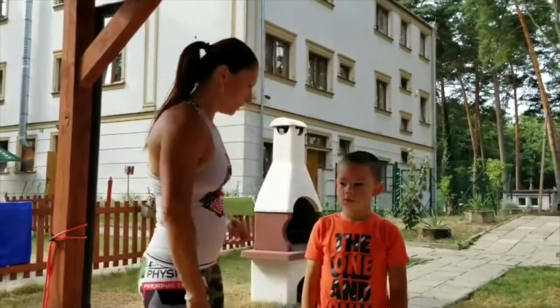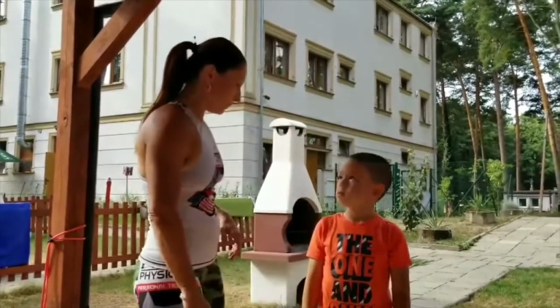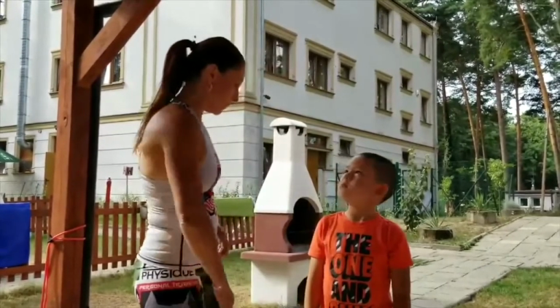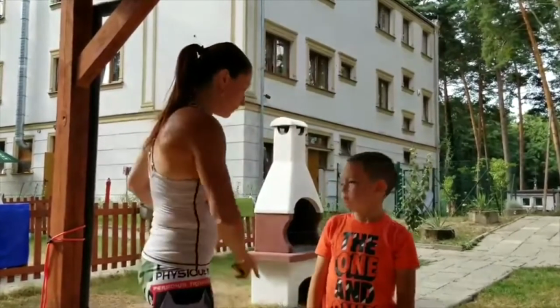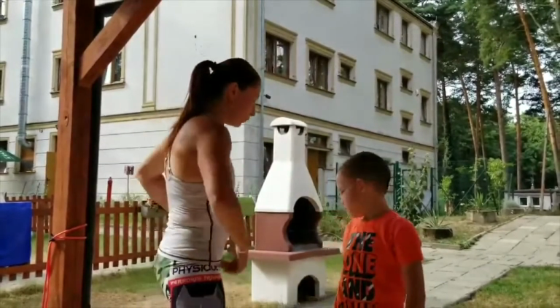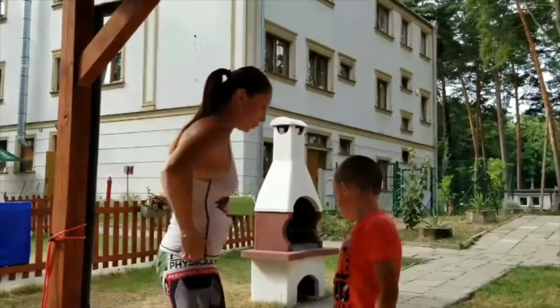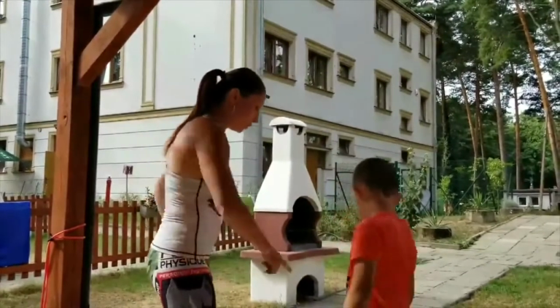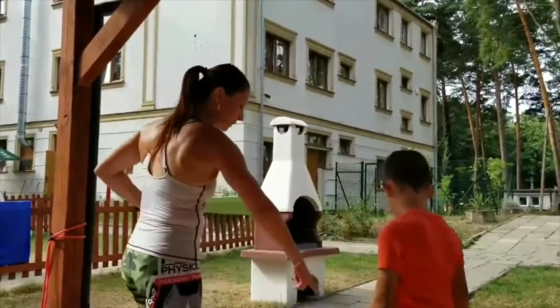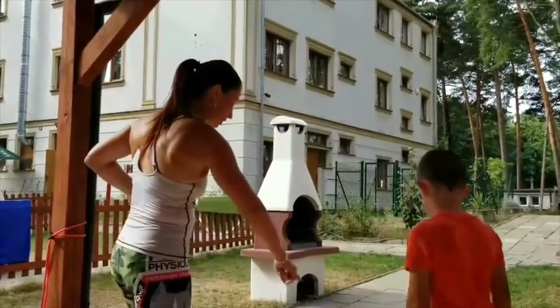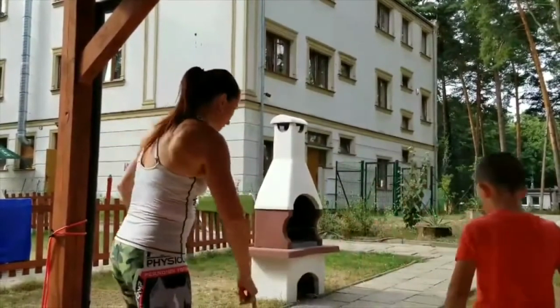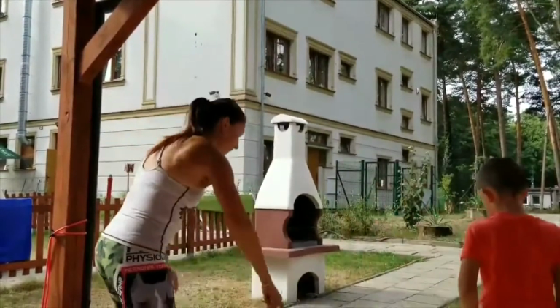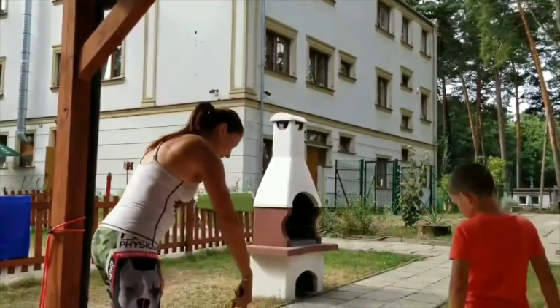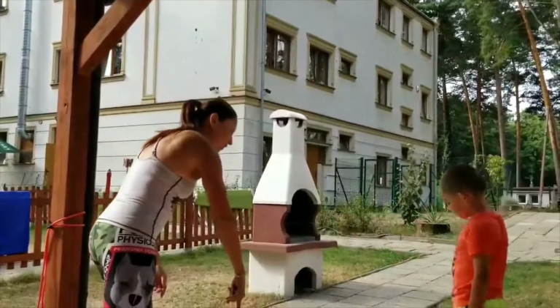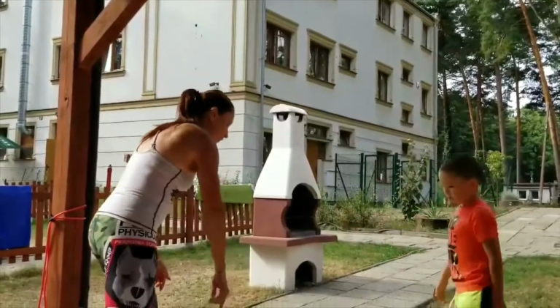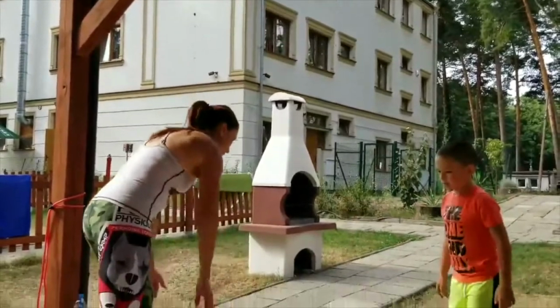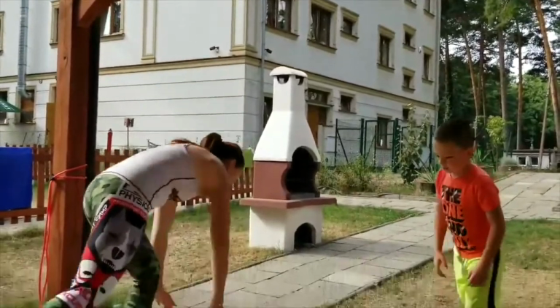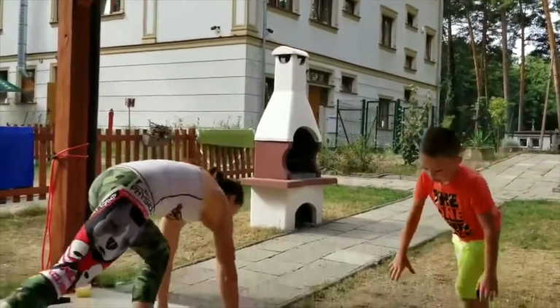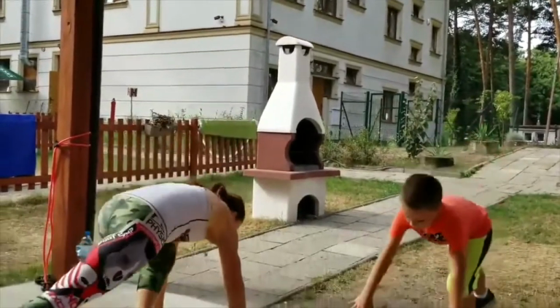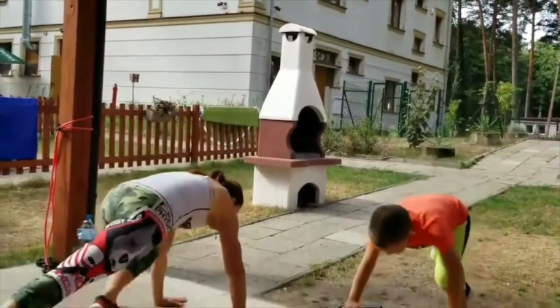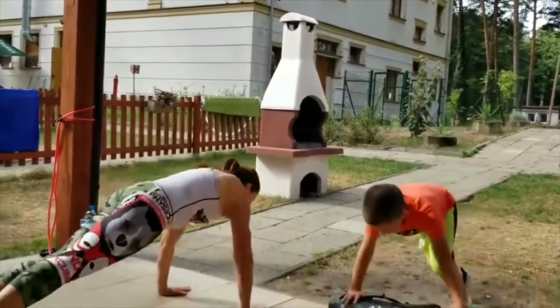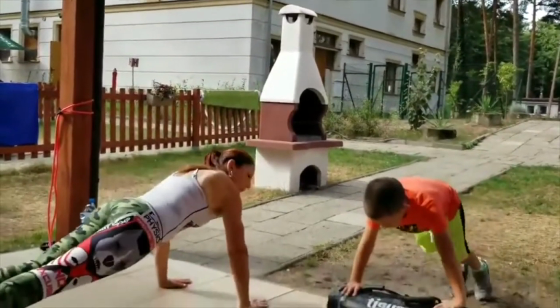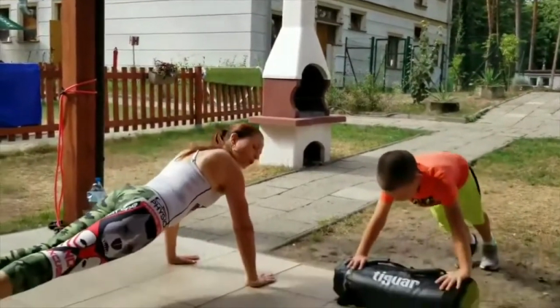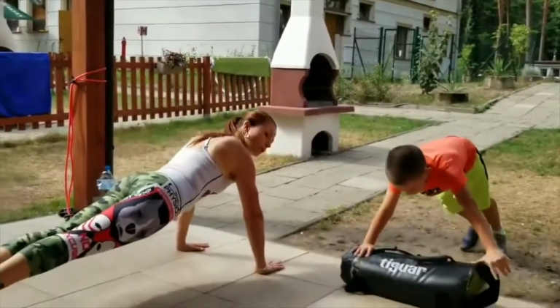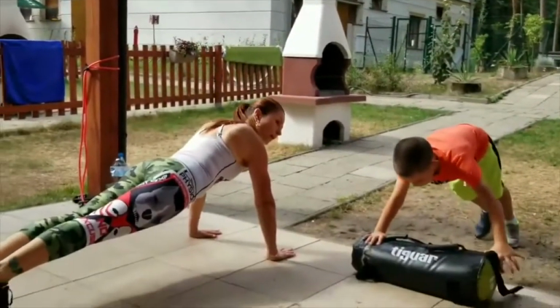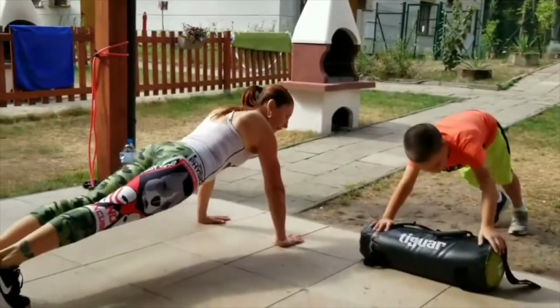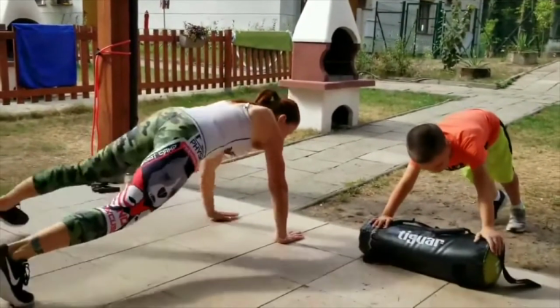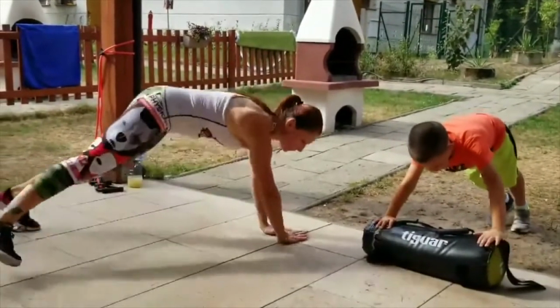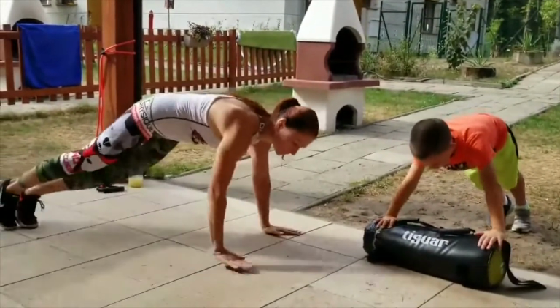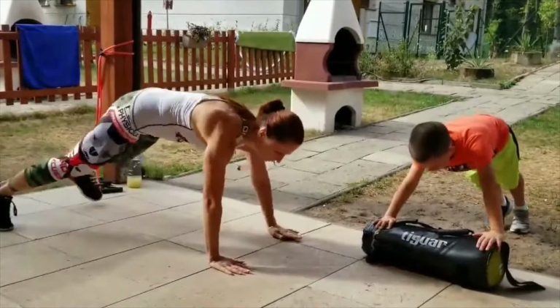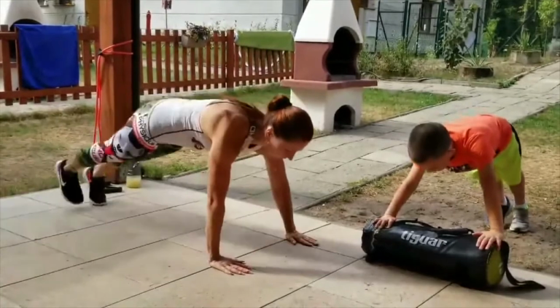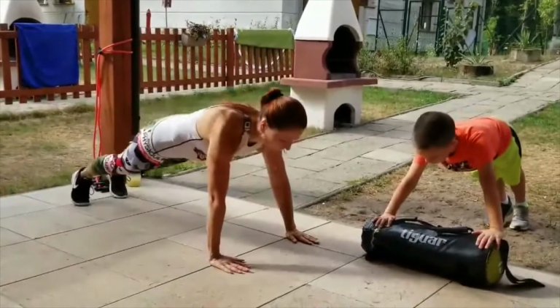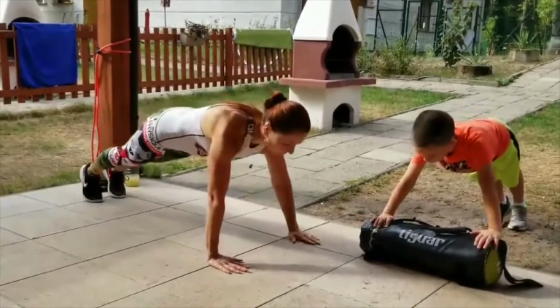Let's do the push-ups. You can start on the knees and I'm gonna do it on the floor. Ready? Let's do it — we're gonna do a set of 10.